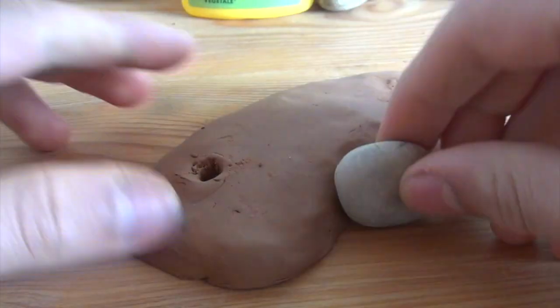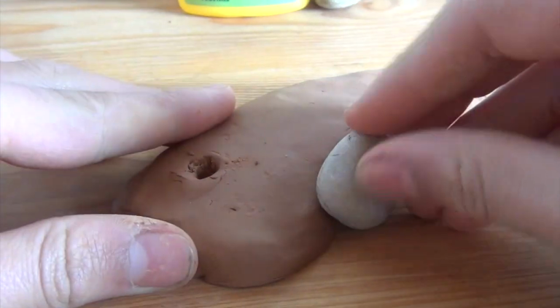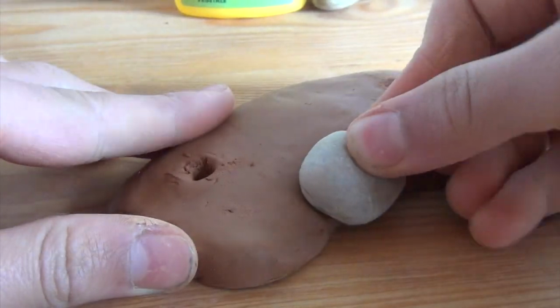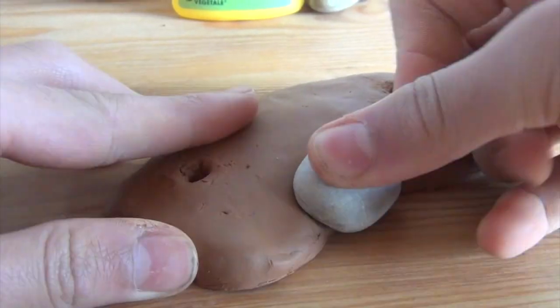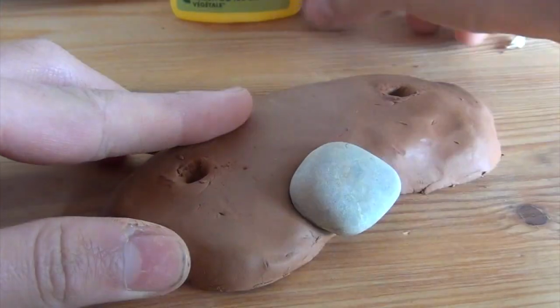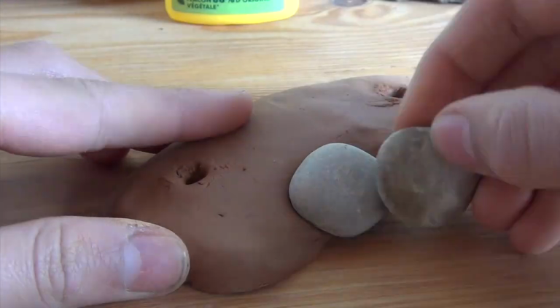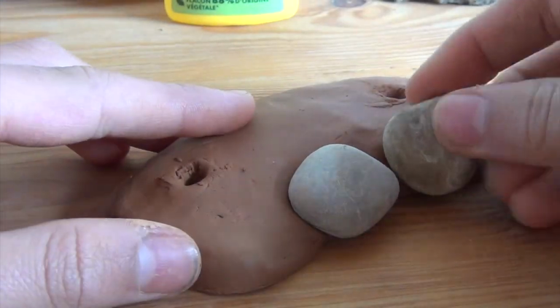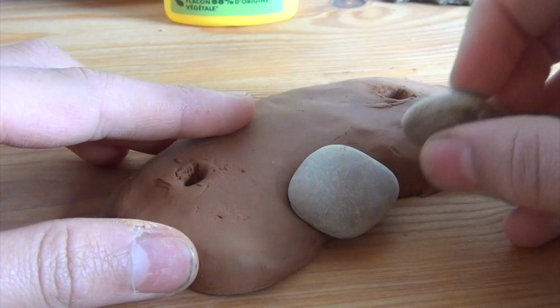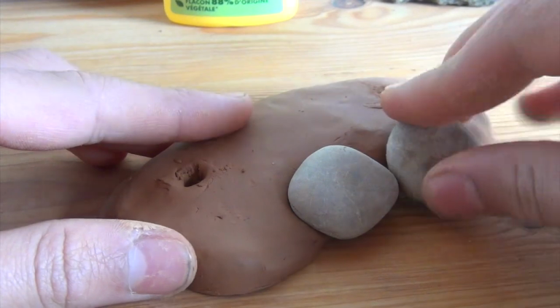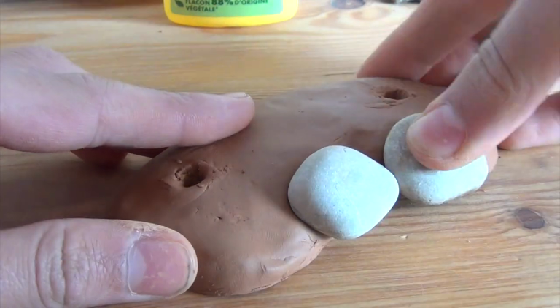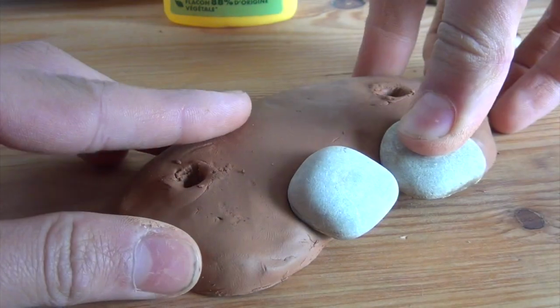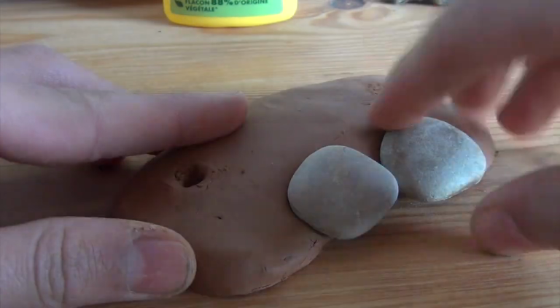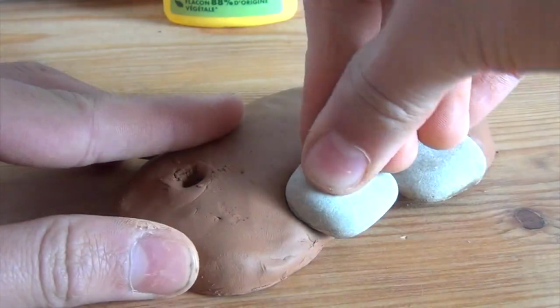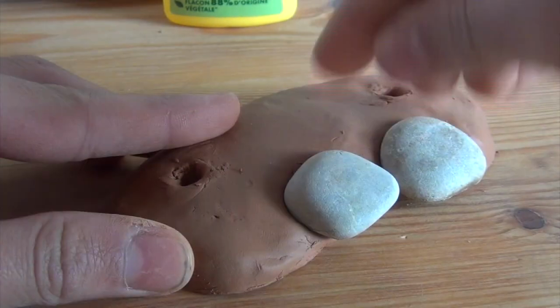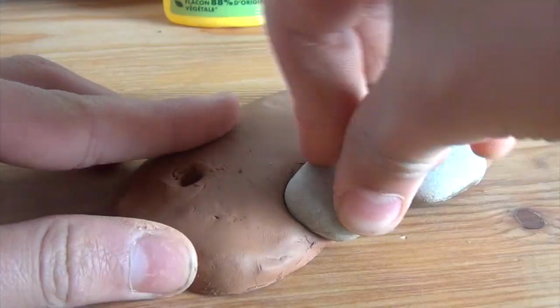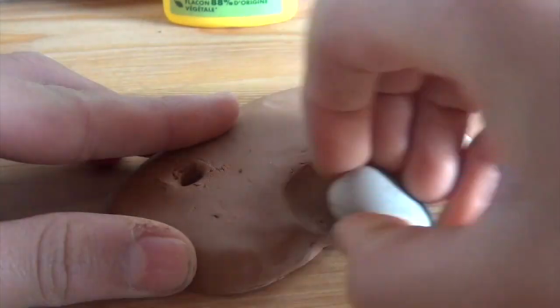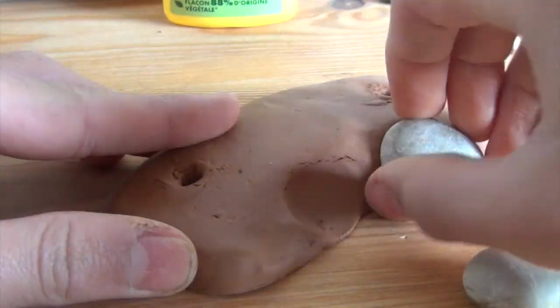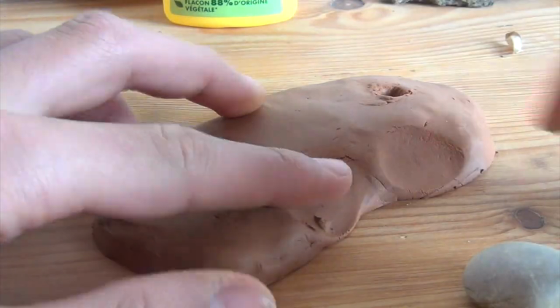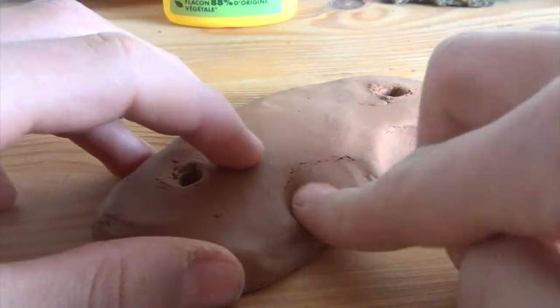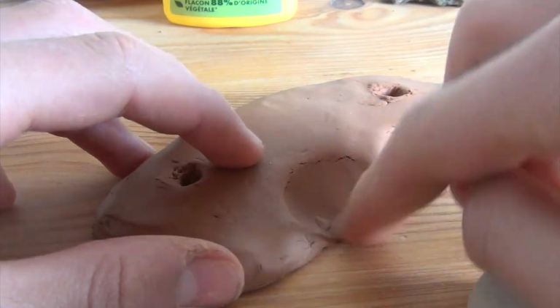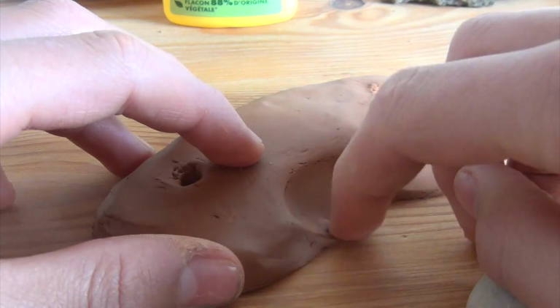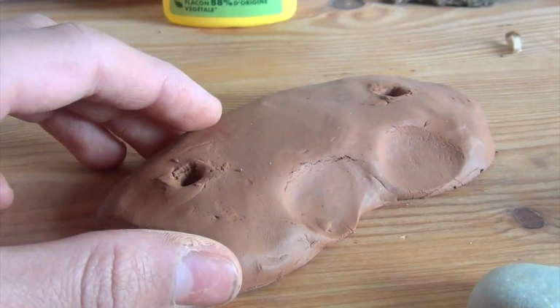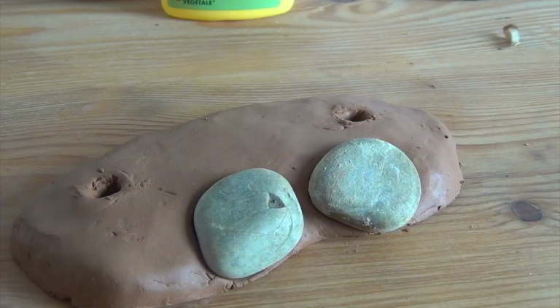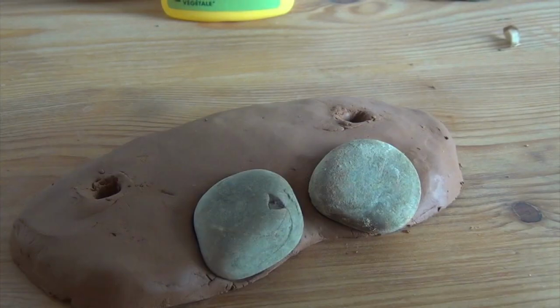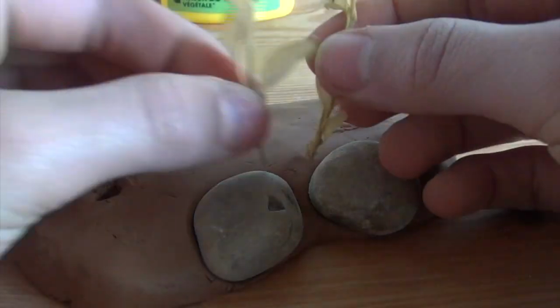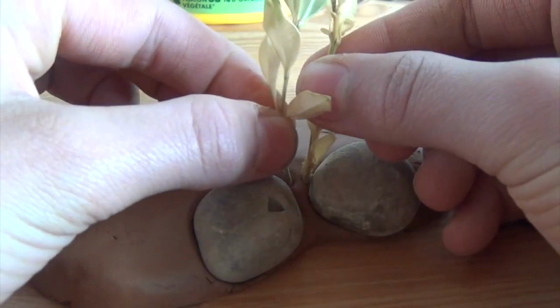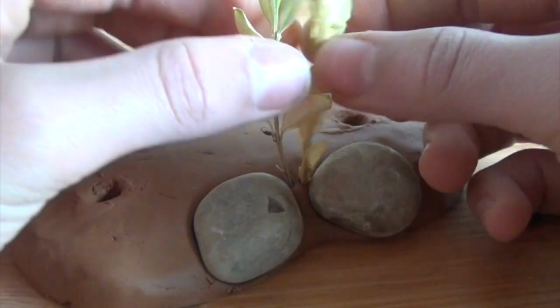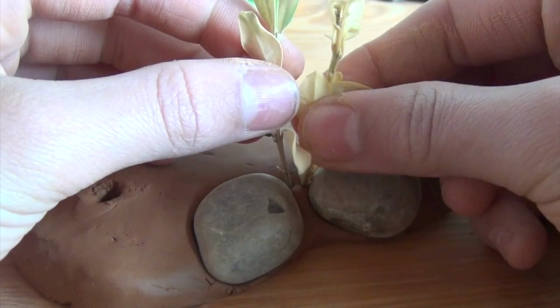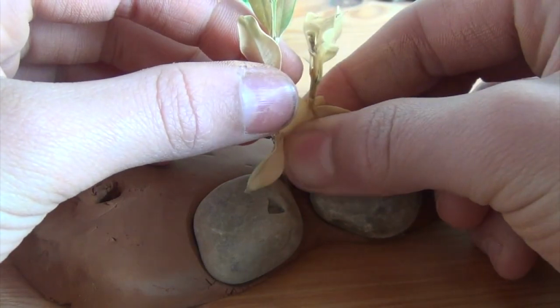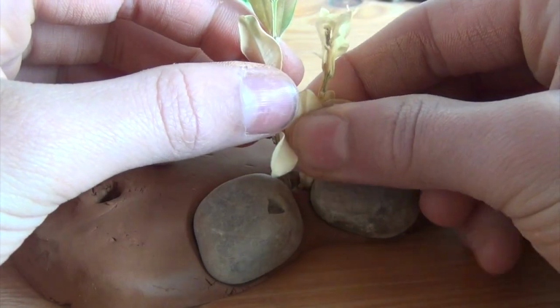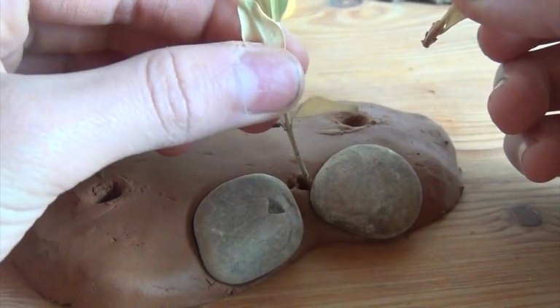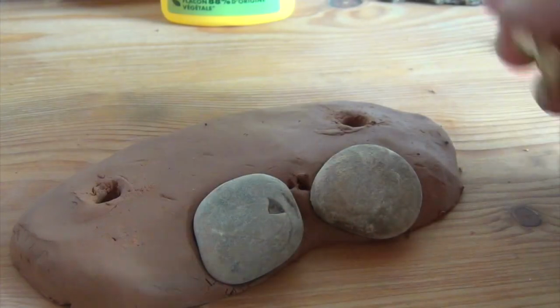Now comes the rocks. And when you want to, make some holes for the bushes.